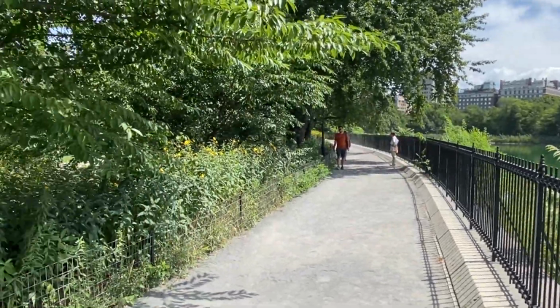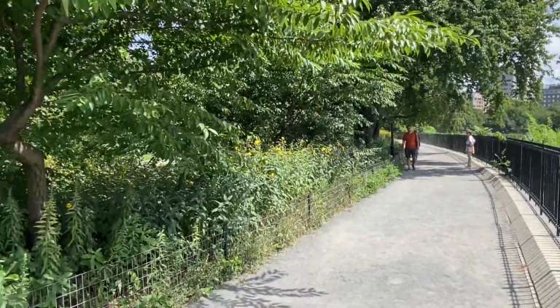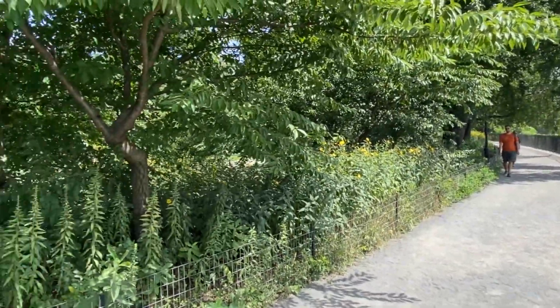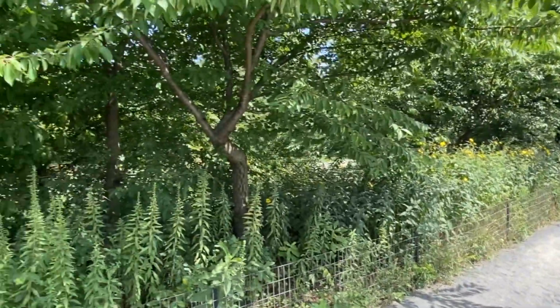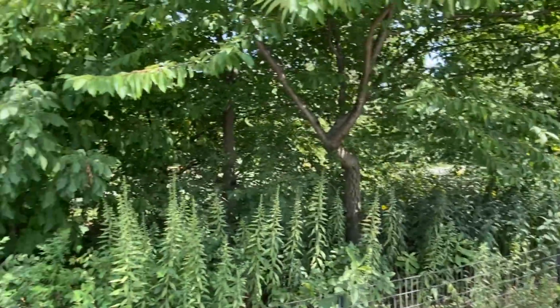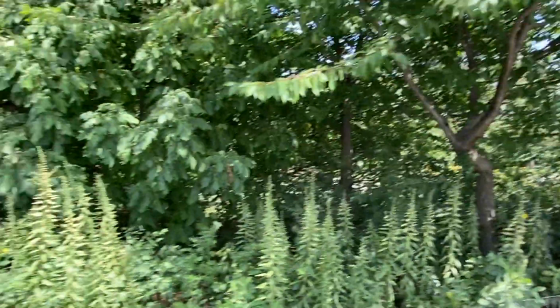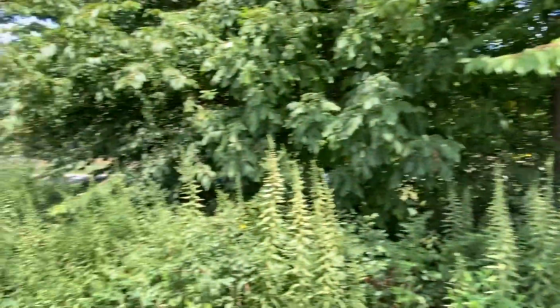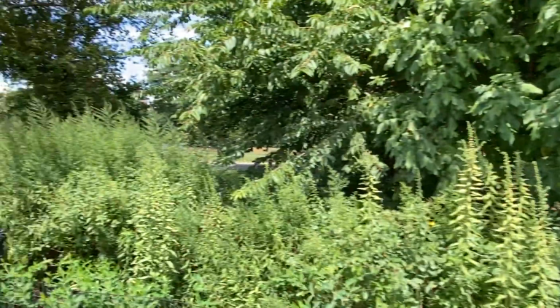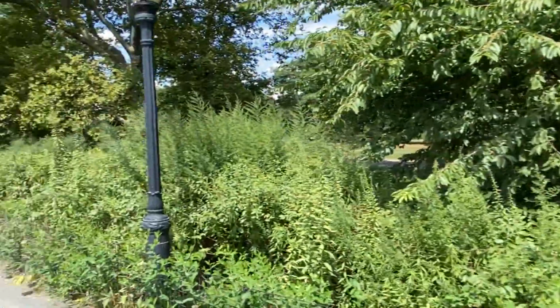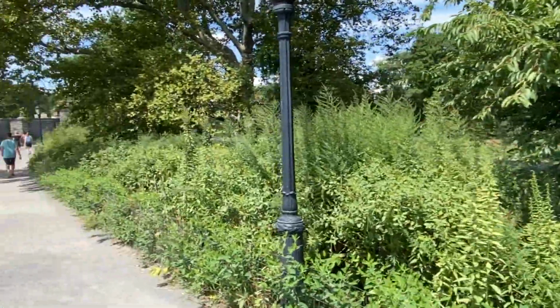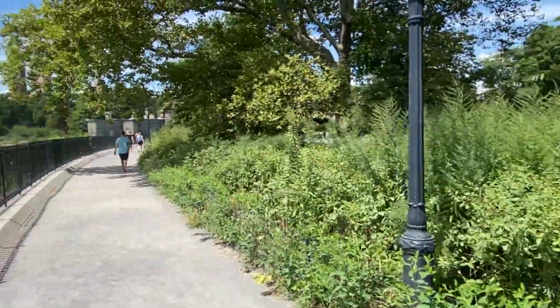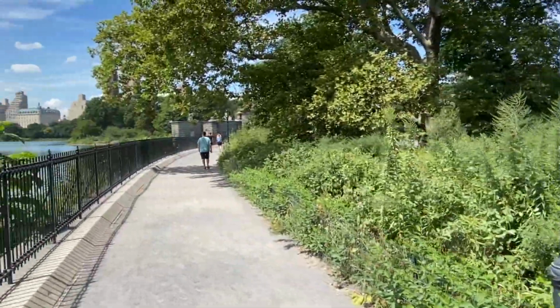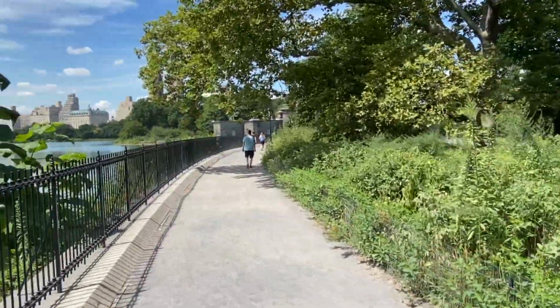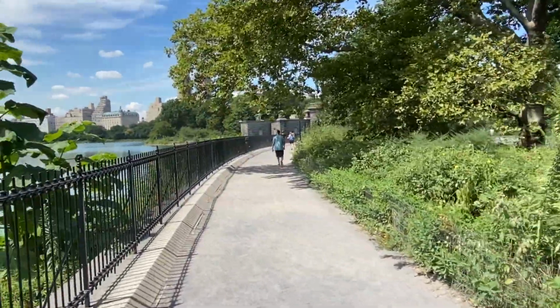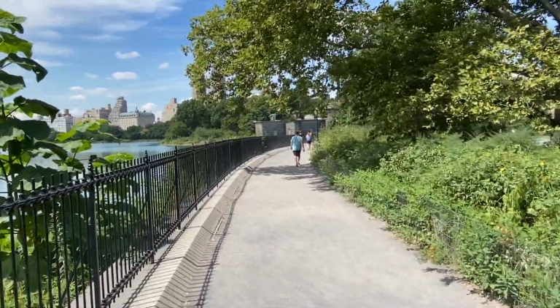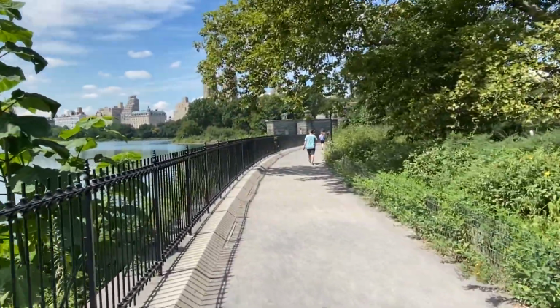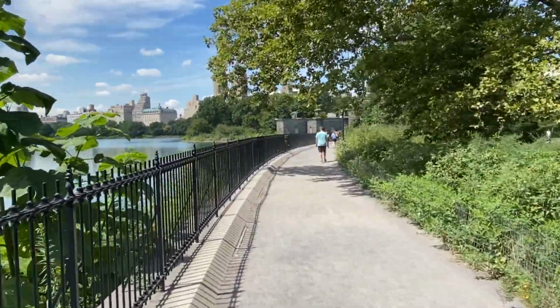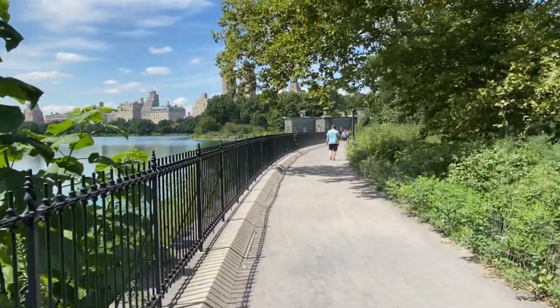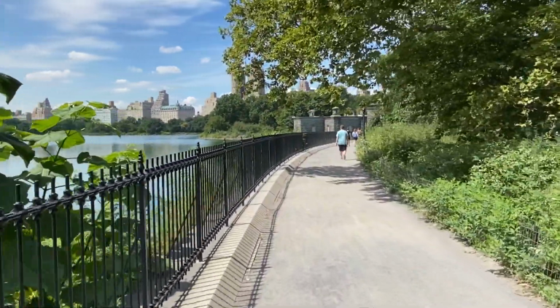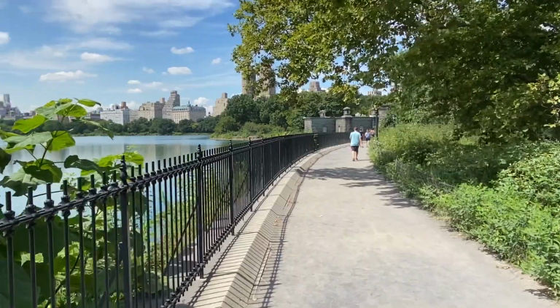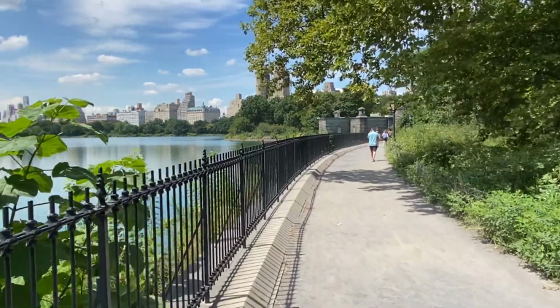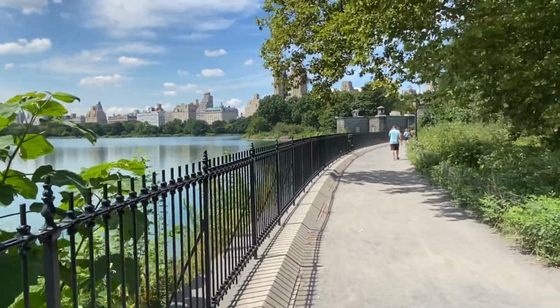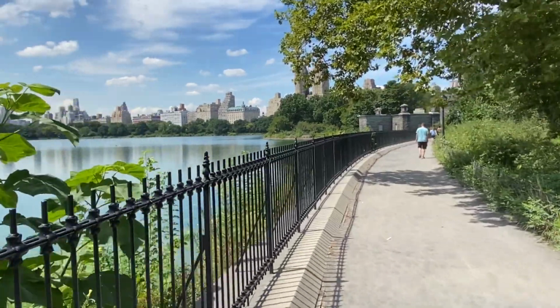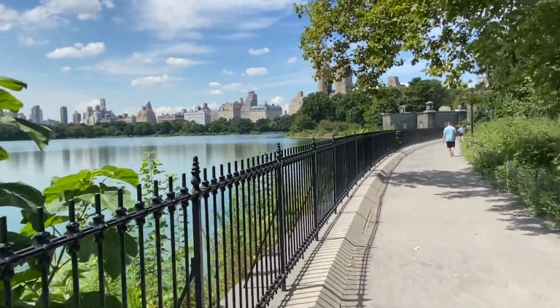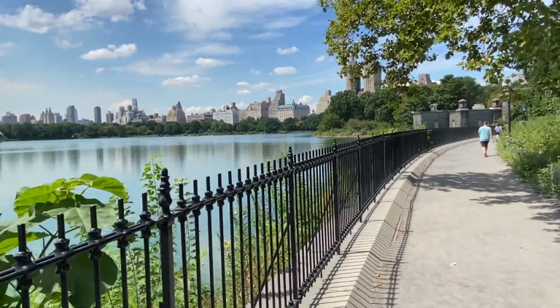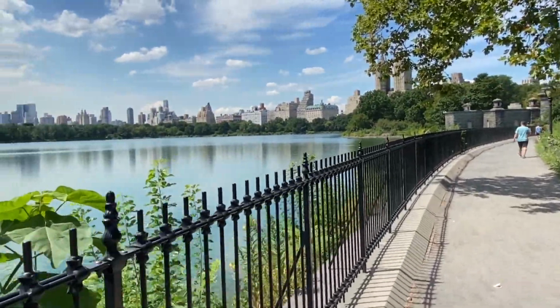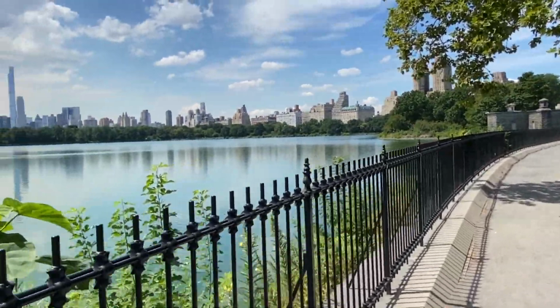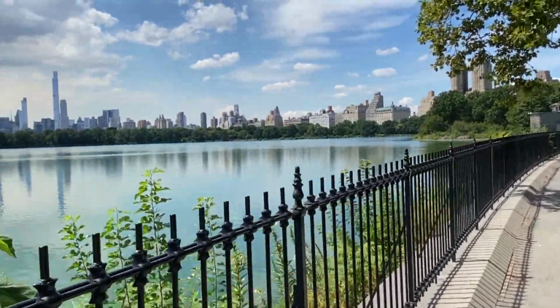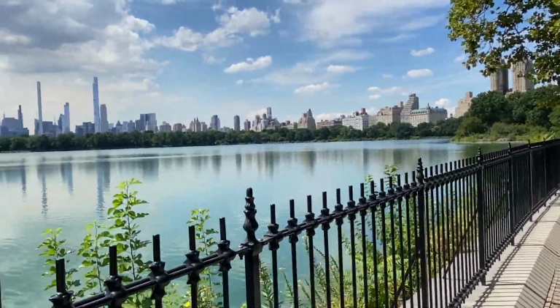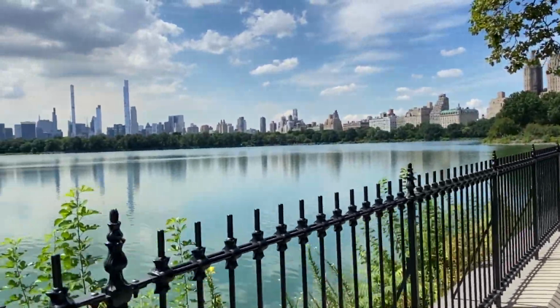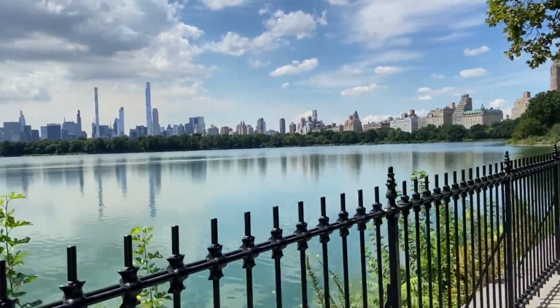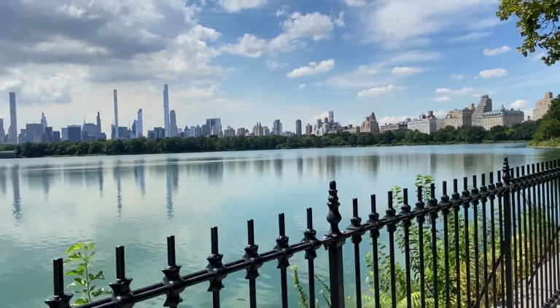Of course, just part of the world's greatest park — Central Park, obviously. It's amazing in so many ways. I'm going to share a lot of it, but for now I'm just going to share the walk.